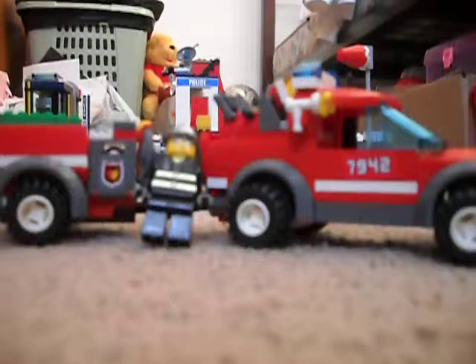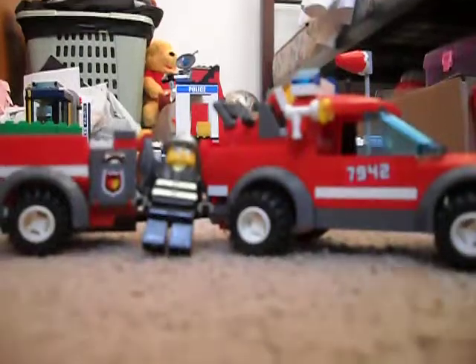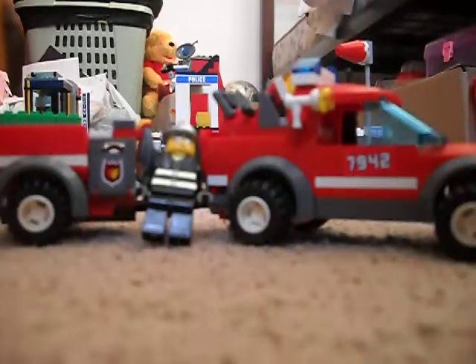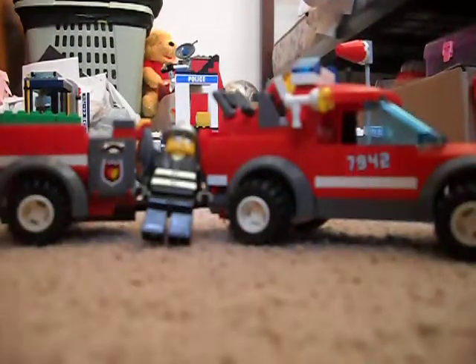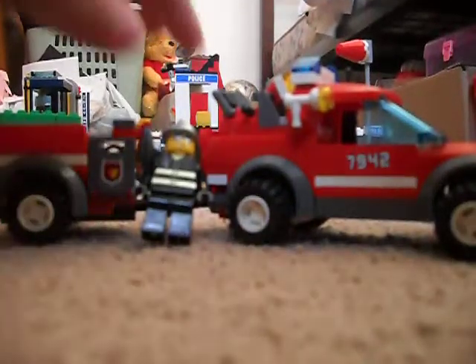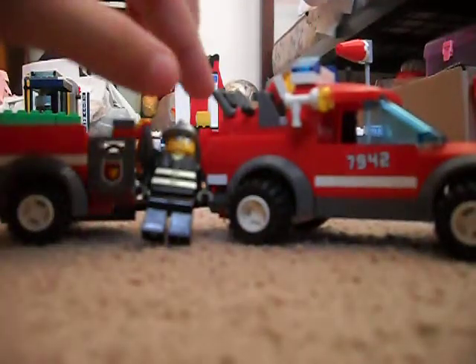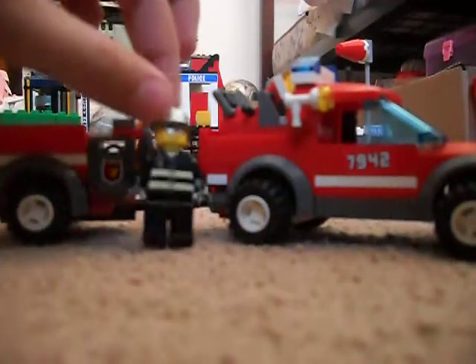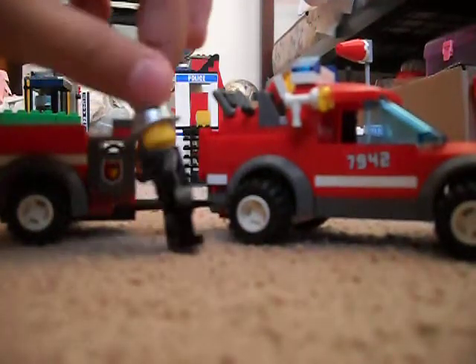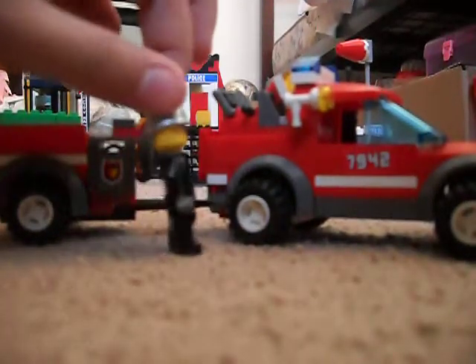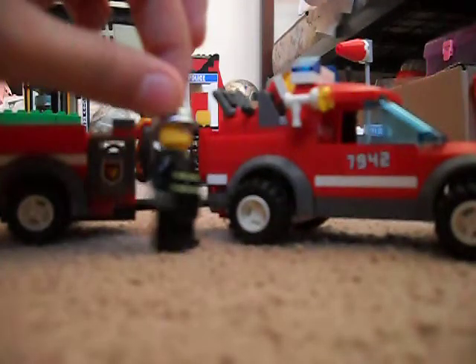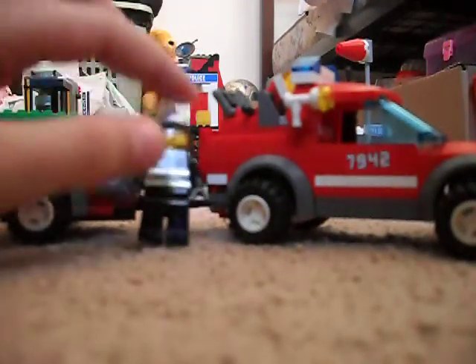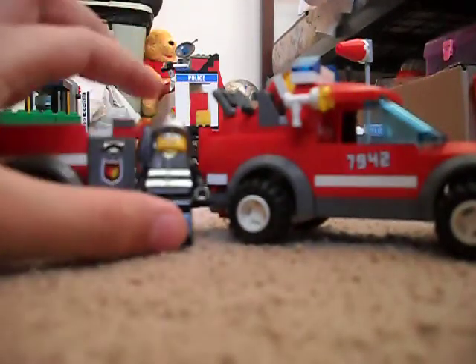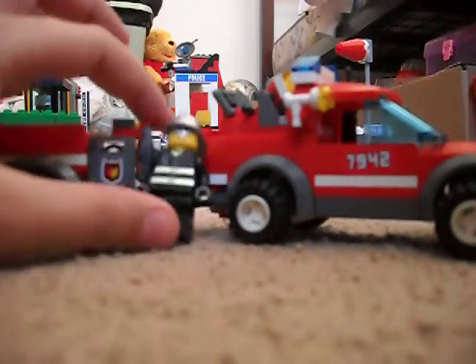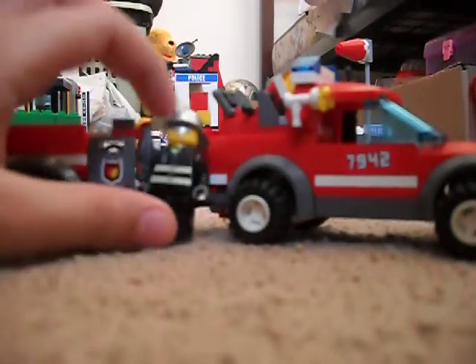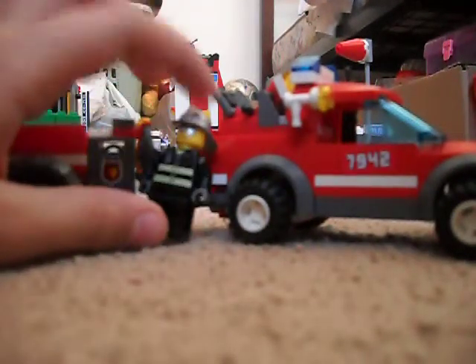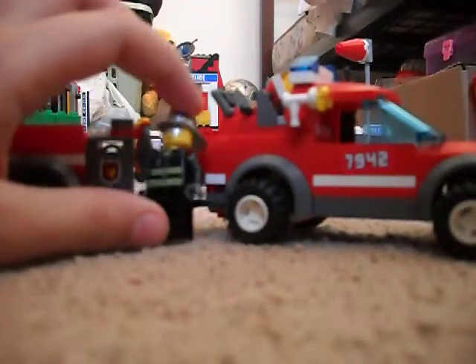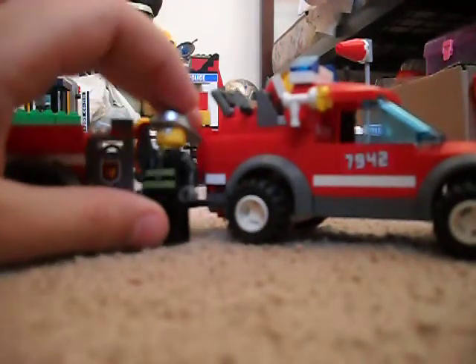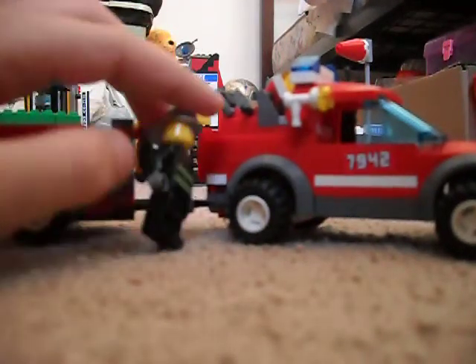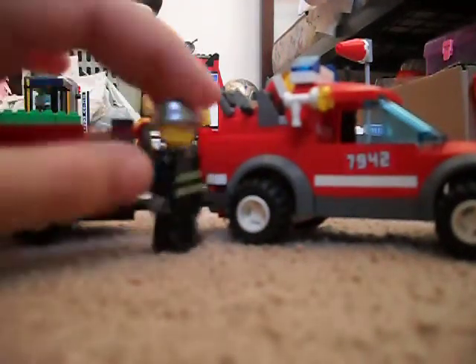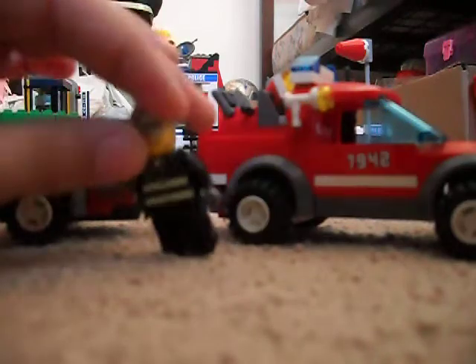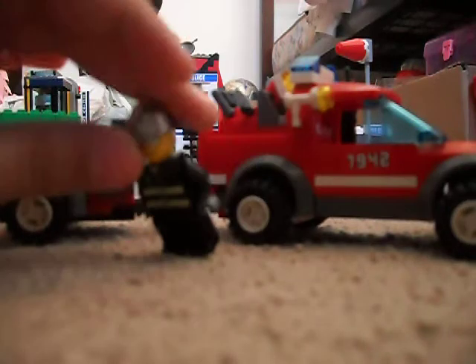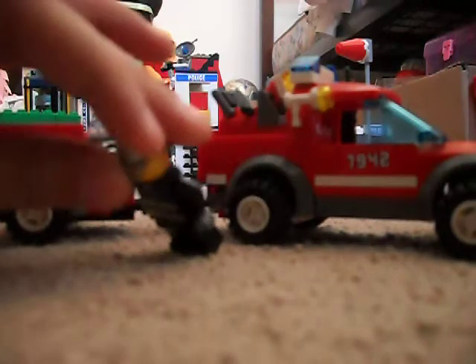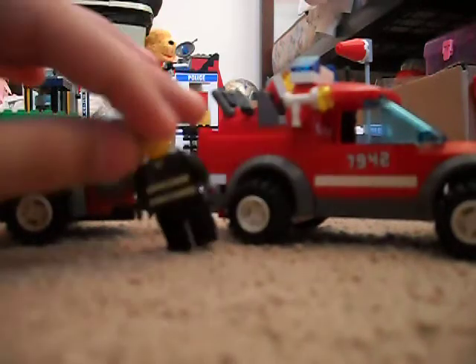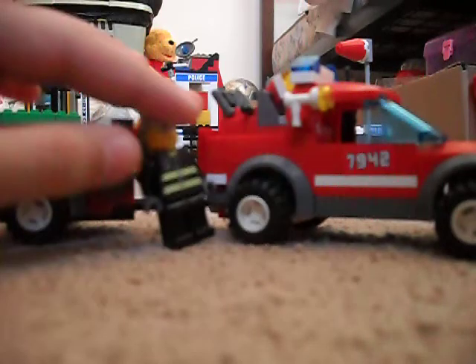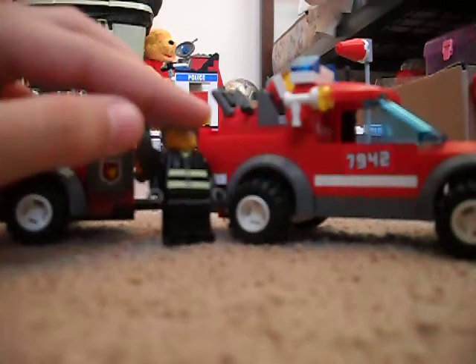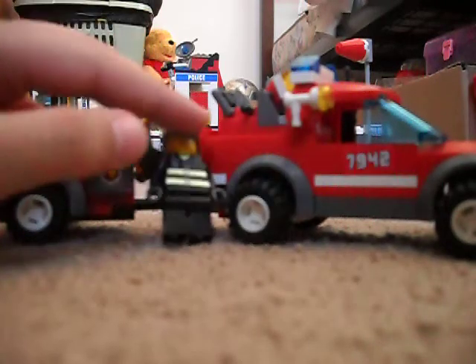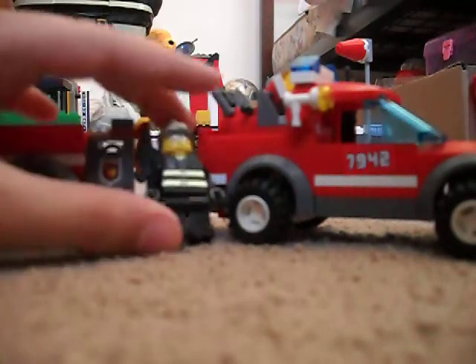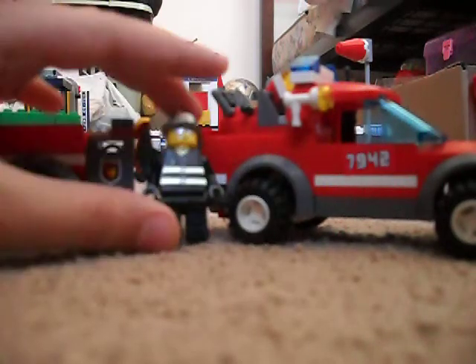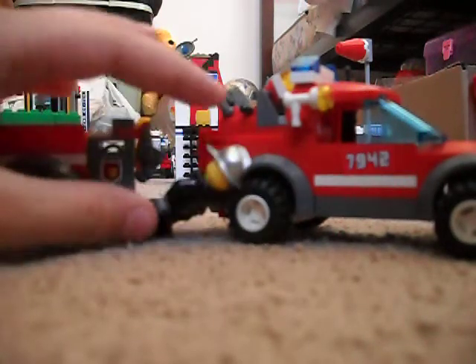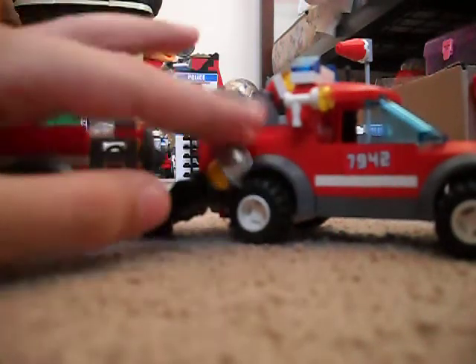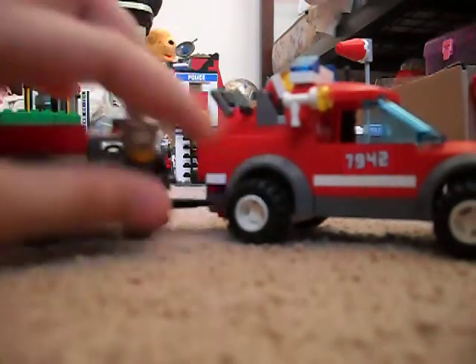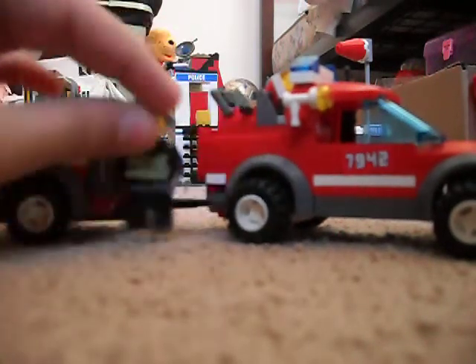This is my review of the LEGO City 7942 Off-Road Fire Rescue.